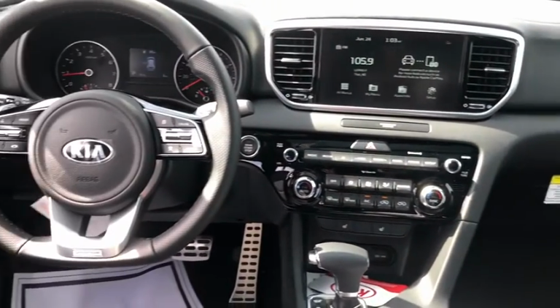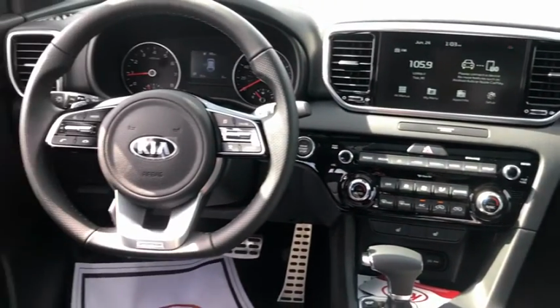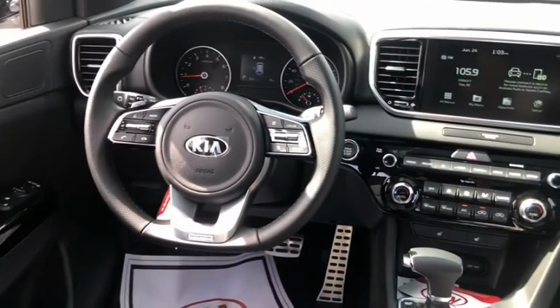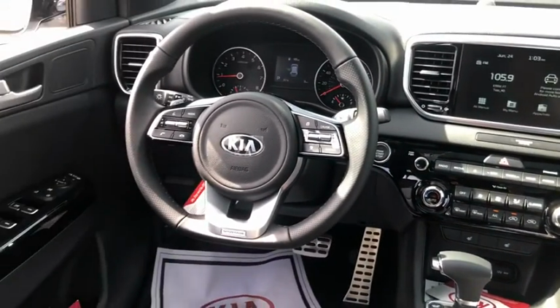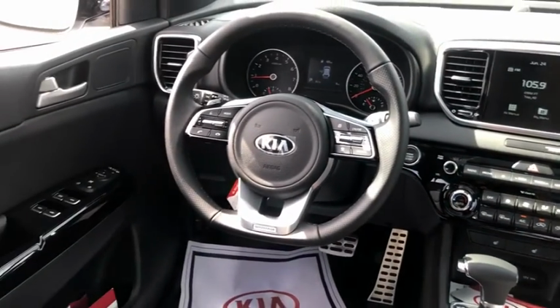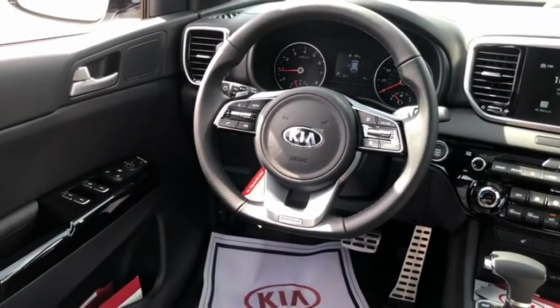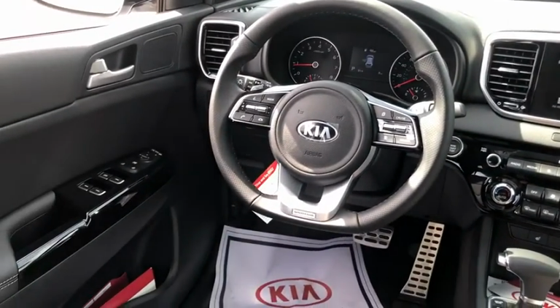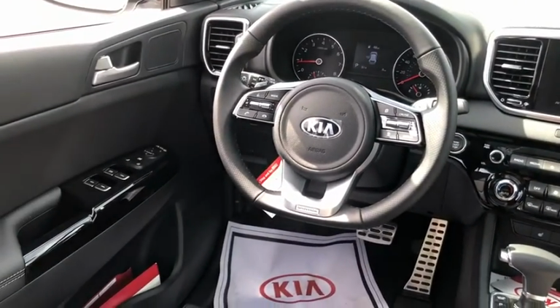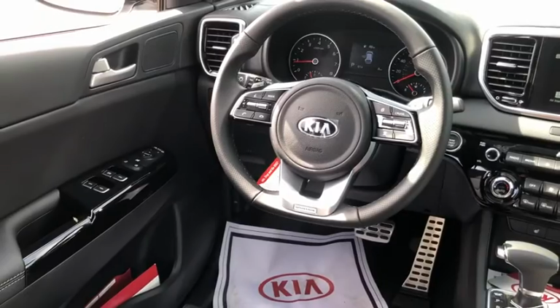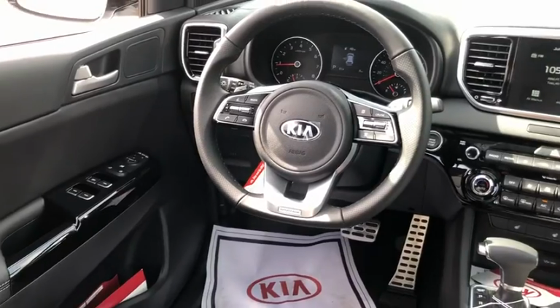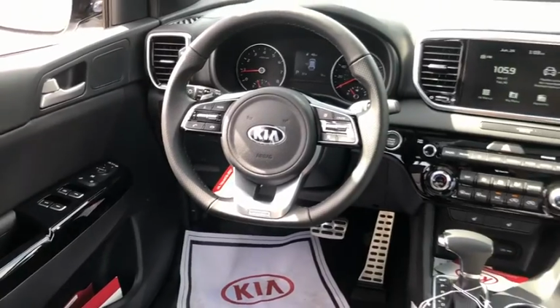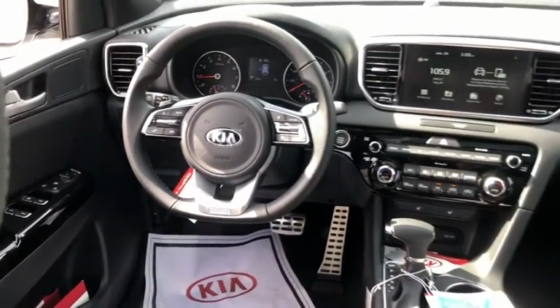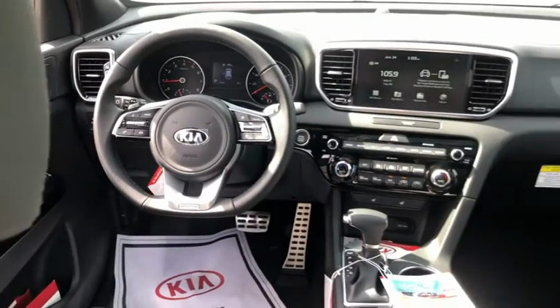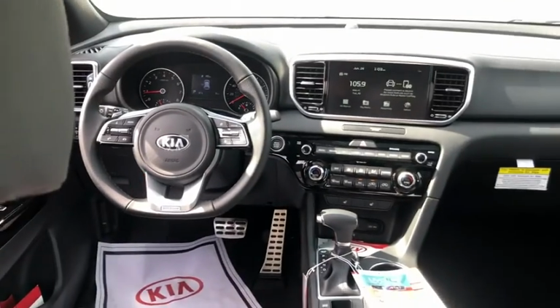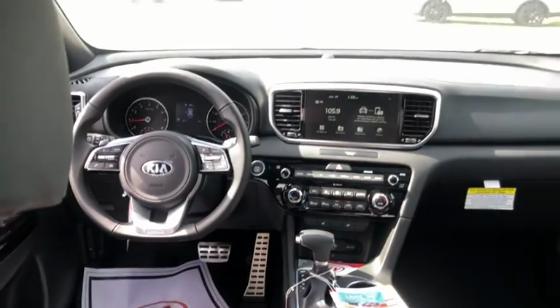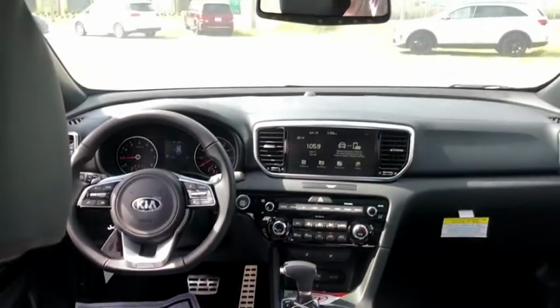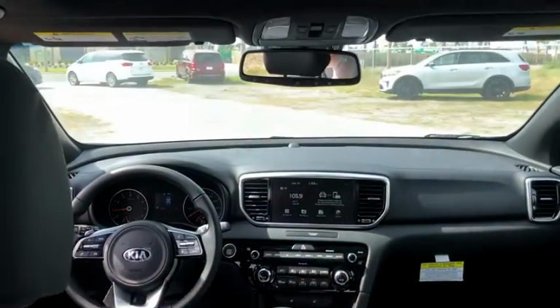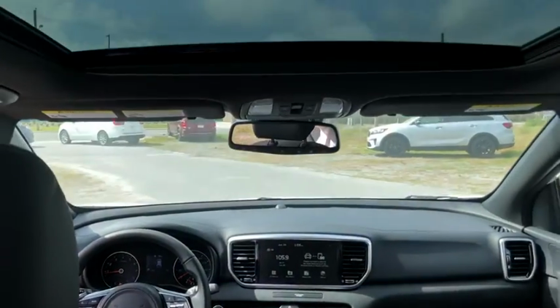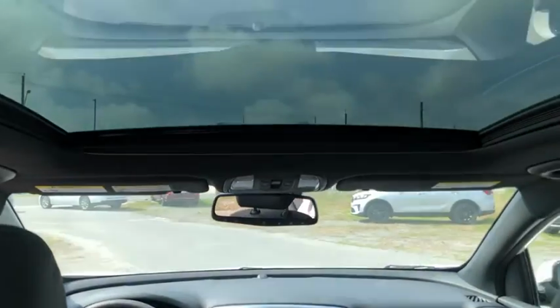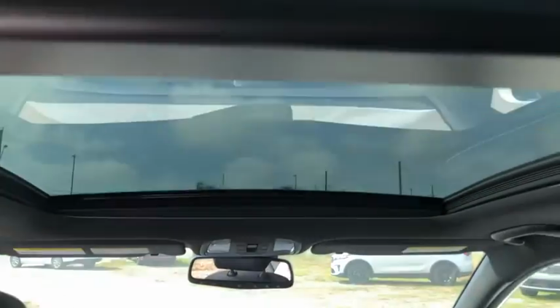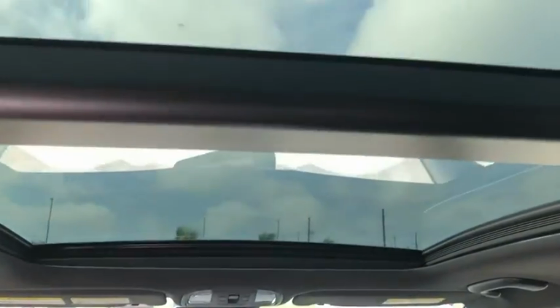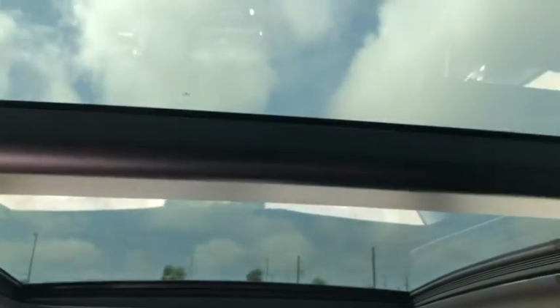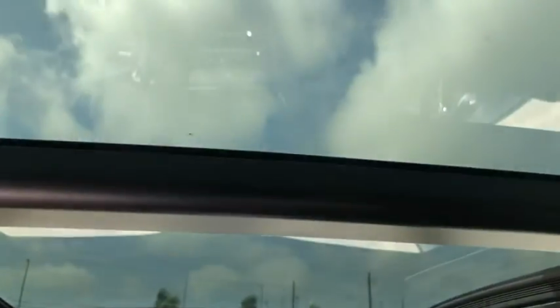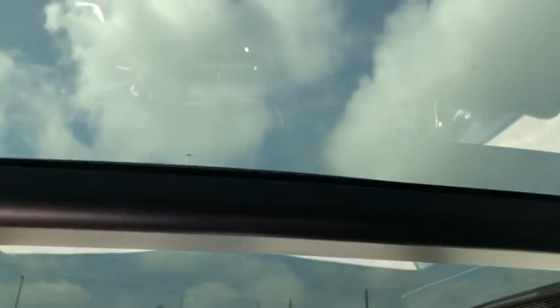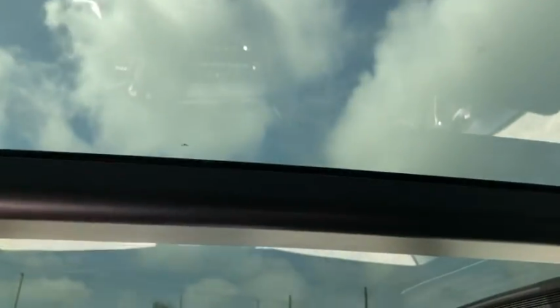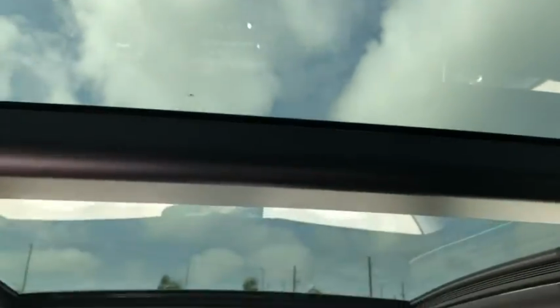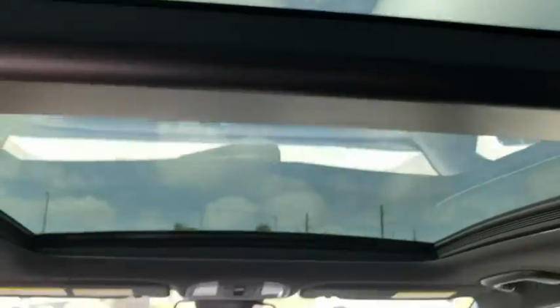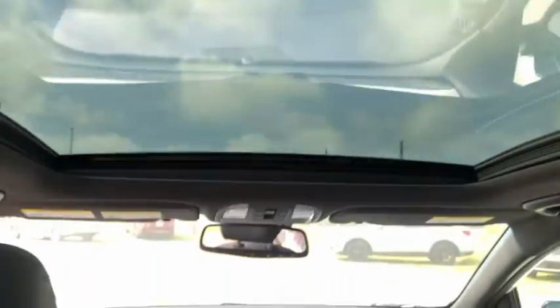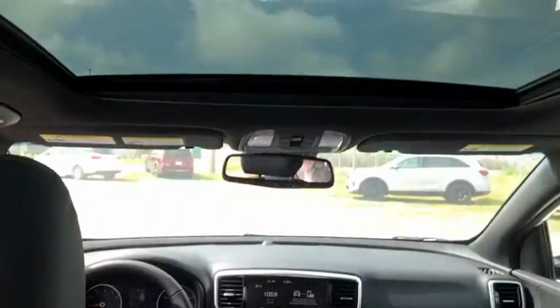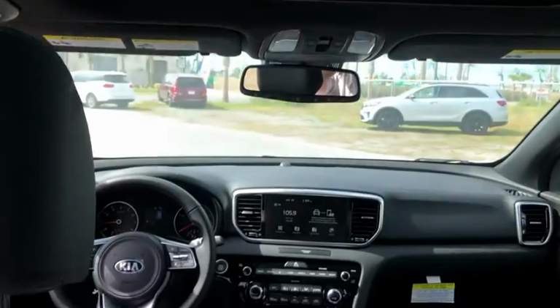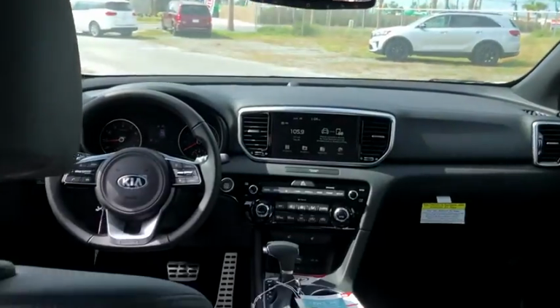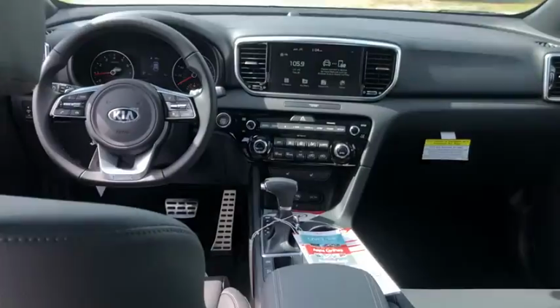Aluminum wheels, AM-FM stereo radio, rear defrost, front-wheel drive, fog lamps, MP3 player, power door locks.